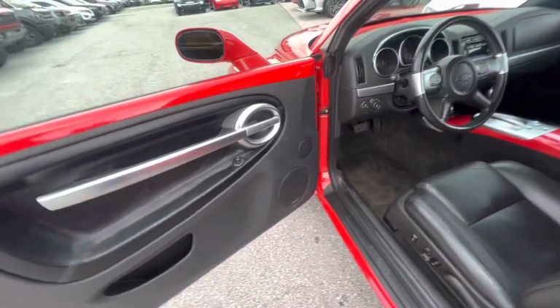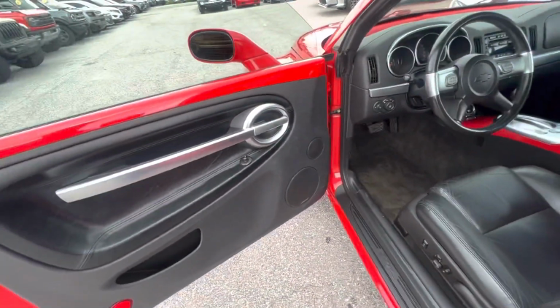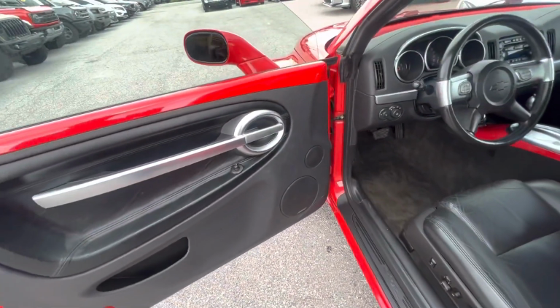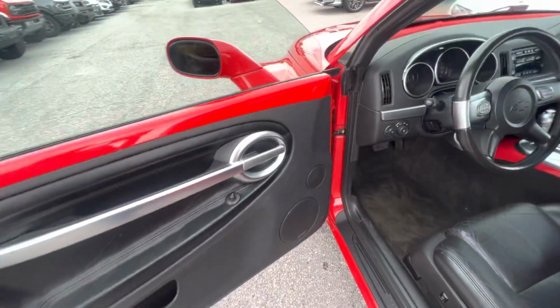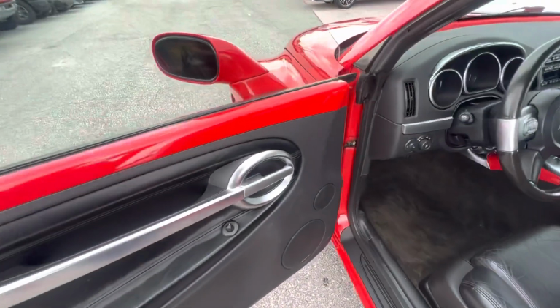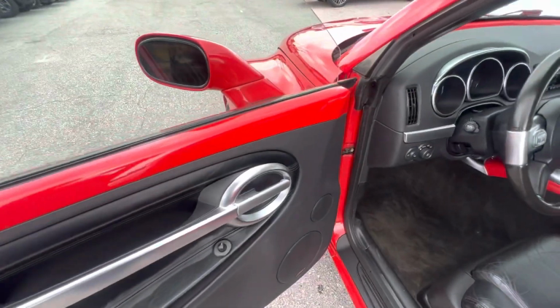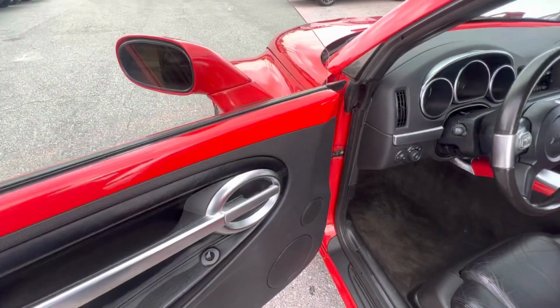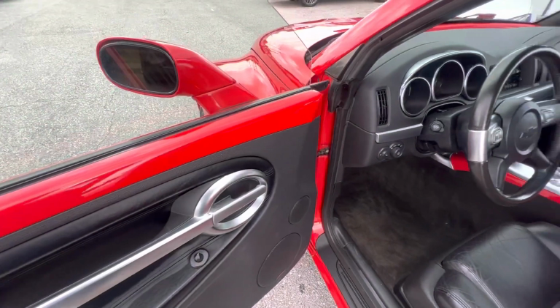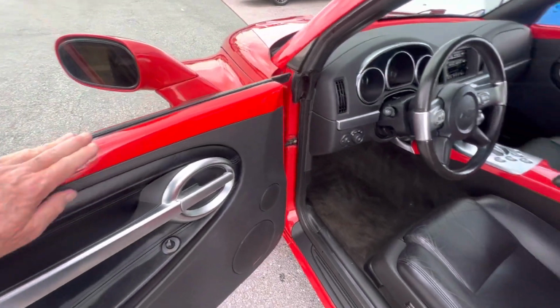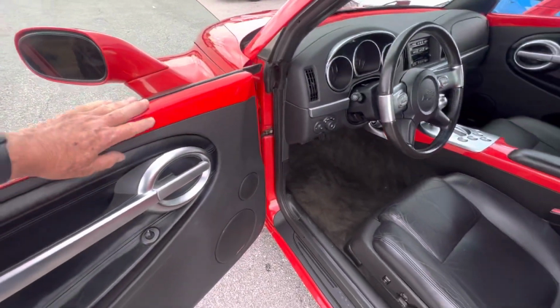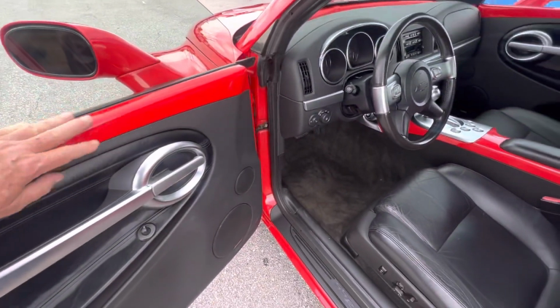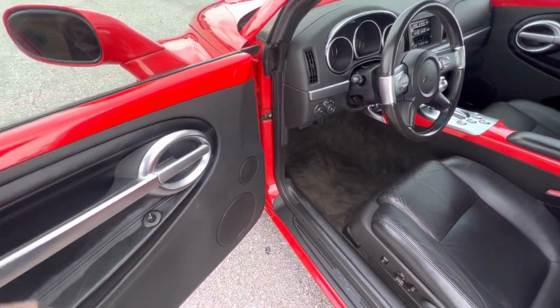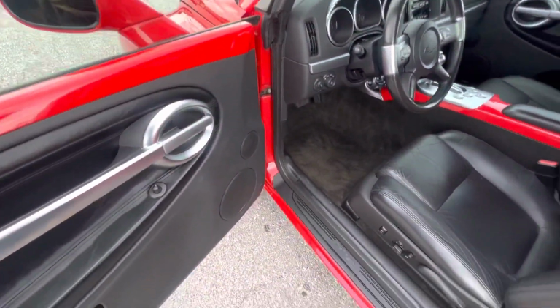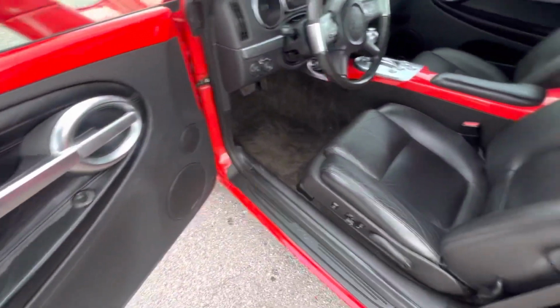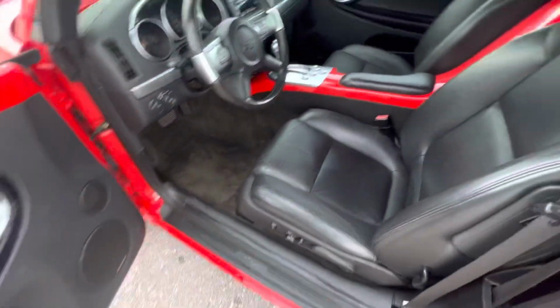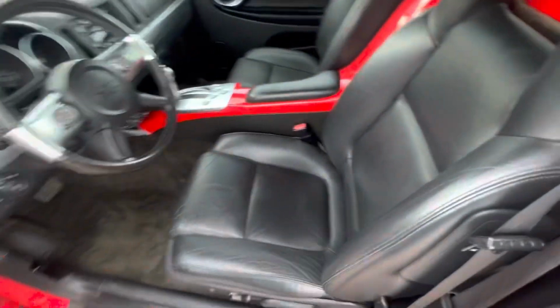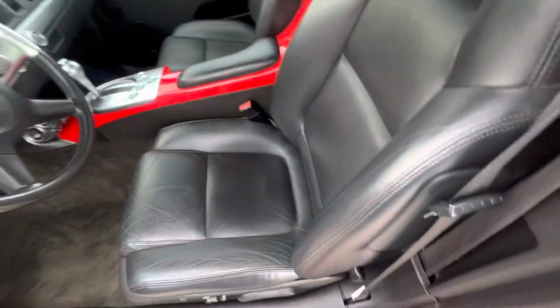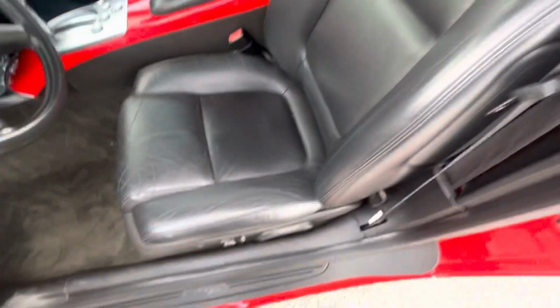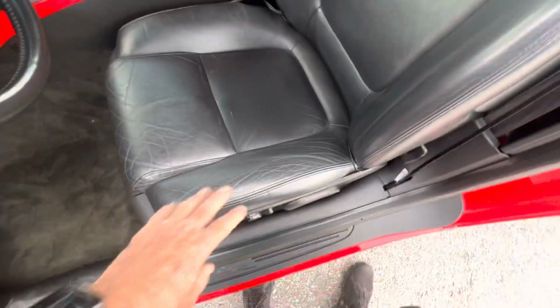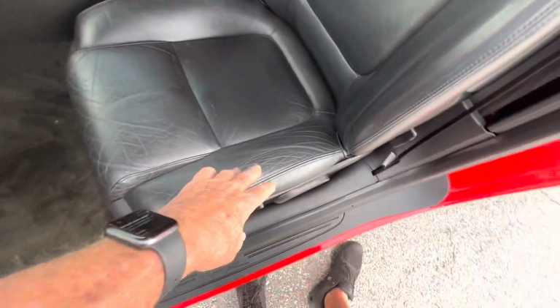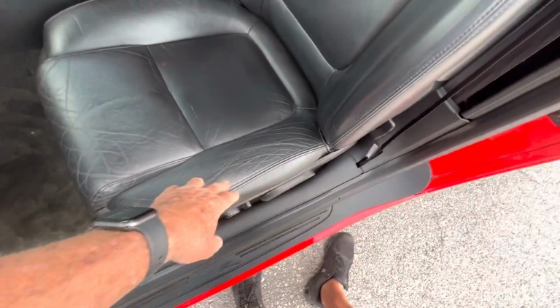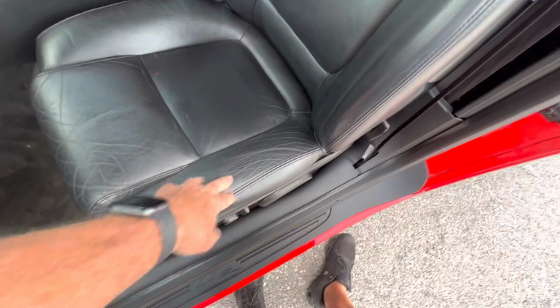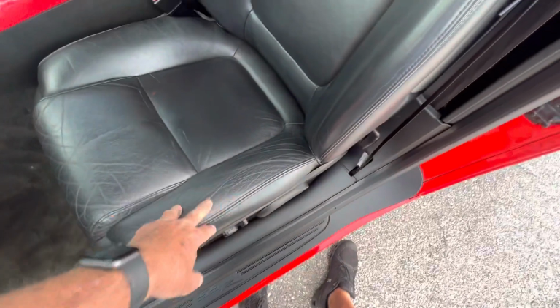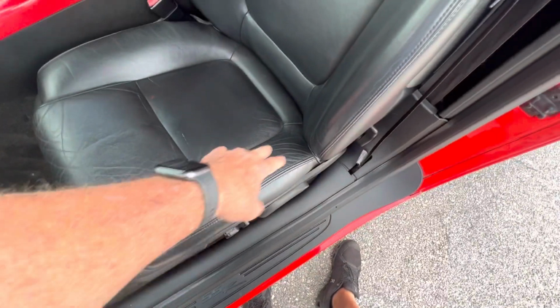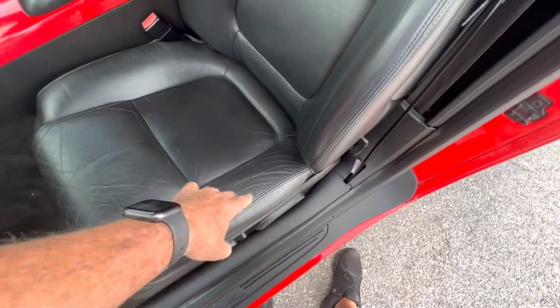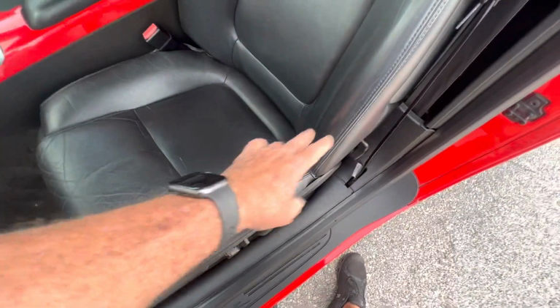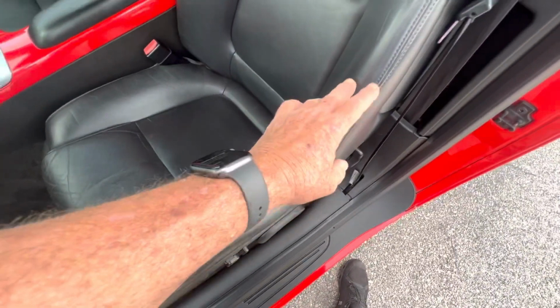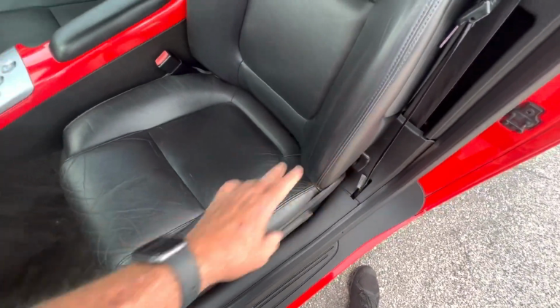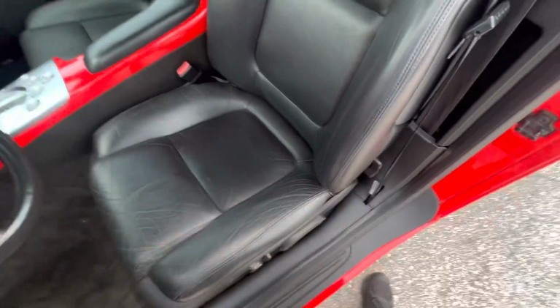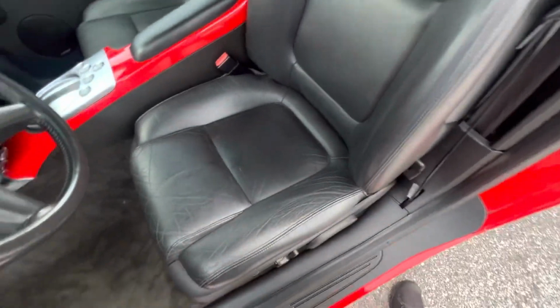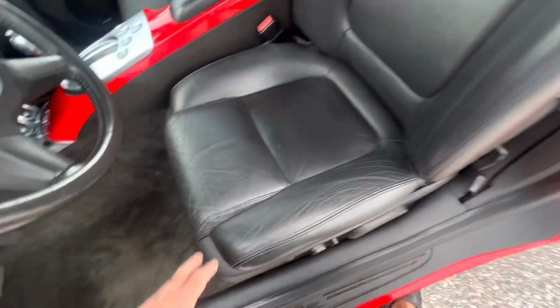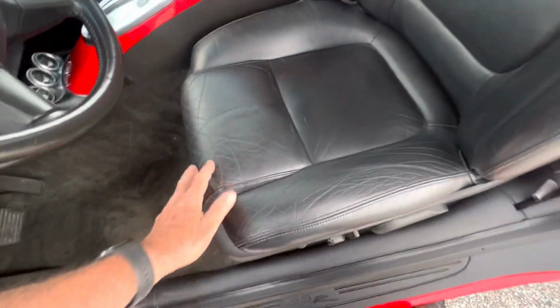Inside, what we look for is excess wear and tear, anything that's worn off. A lot of times you have bolsters with rips in the seats or cracks, and this interior is in good shape.